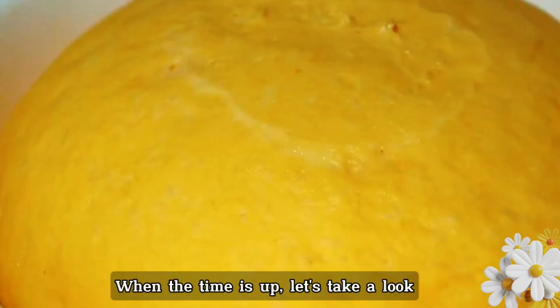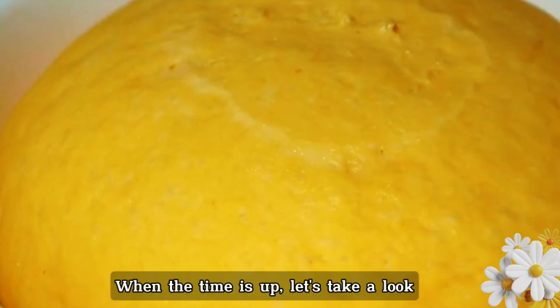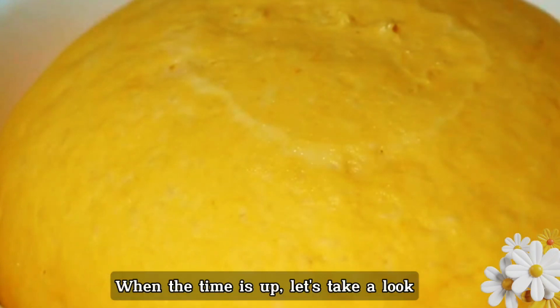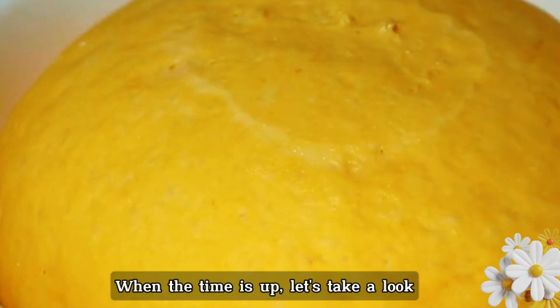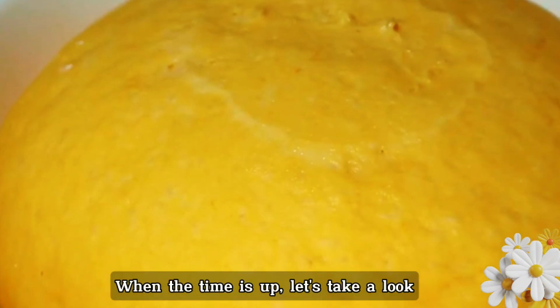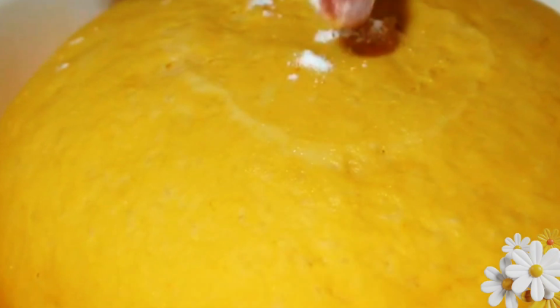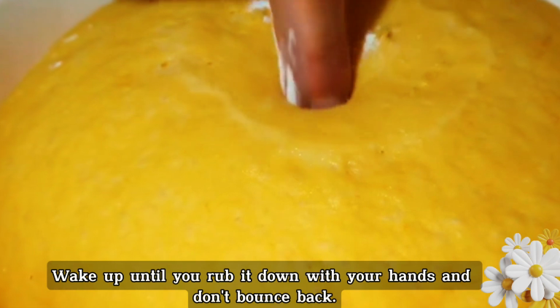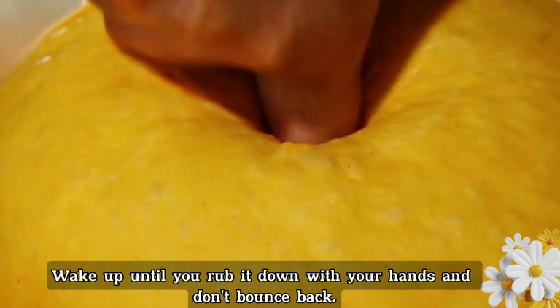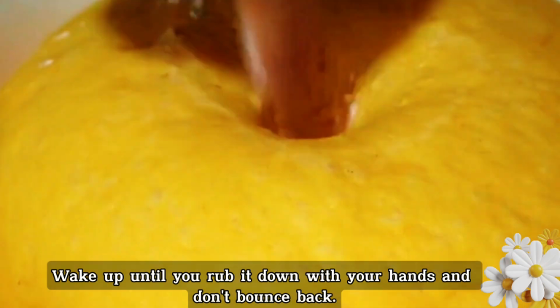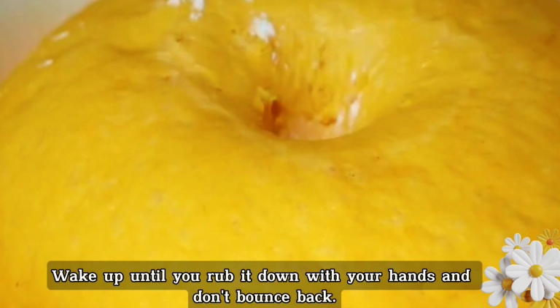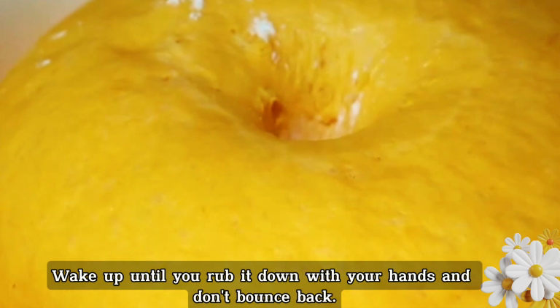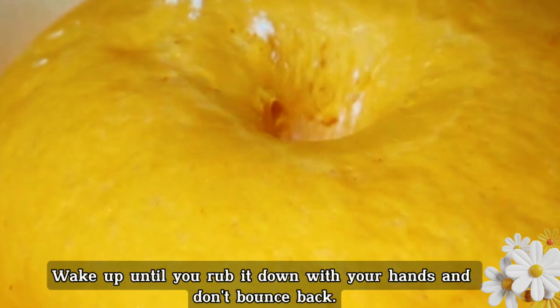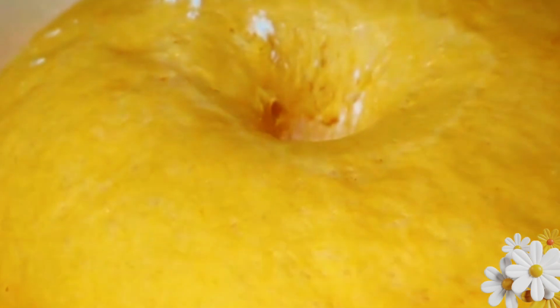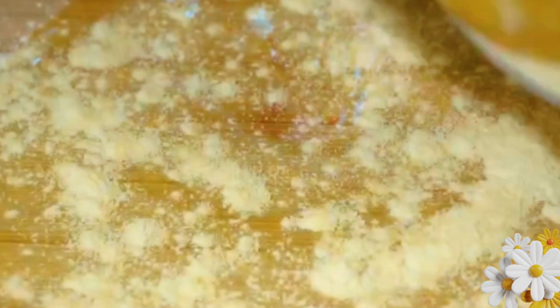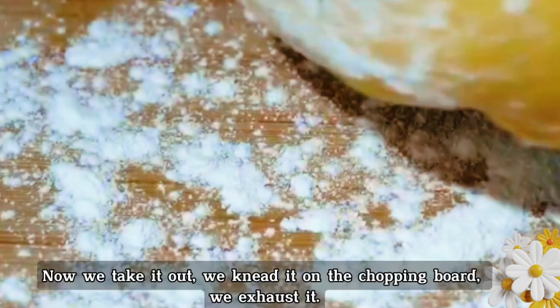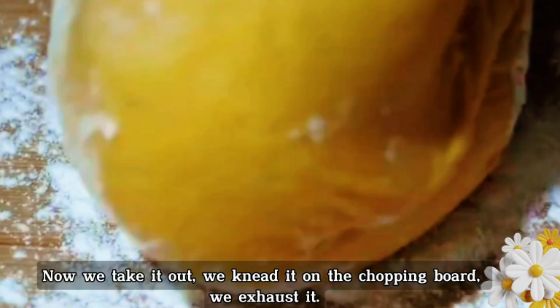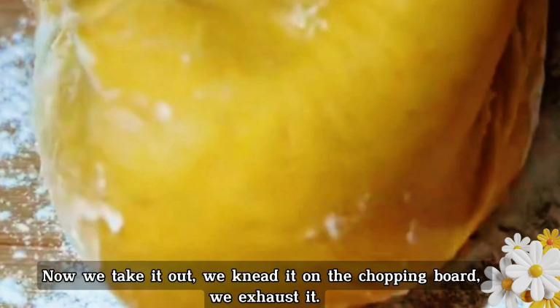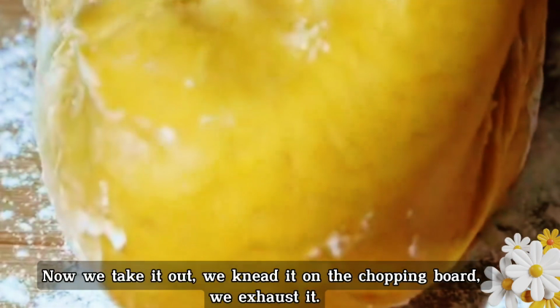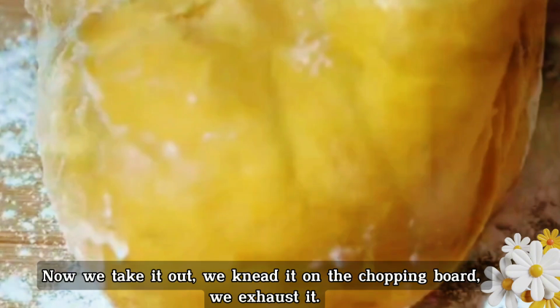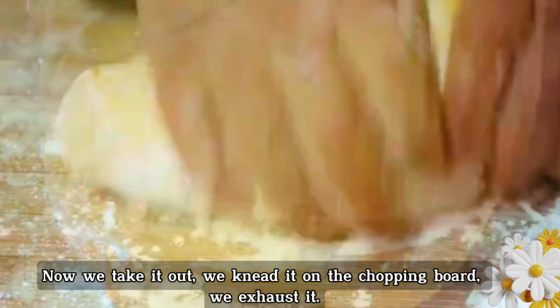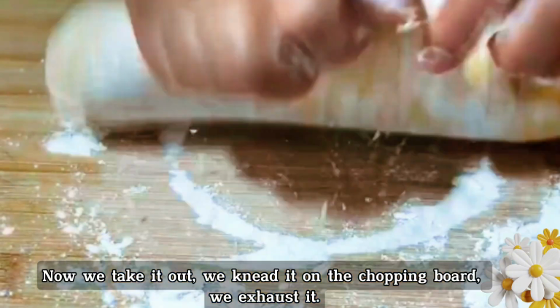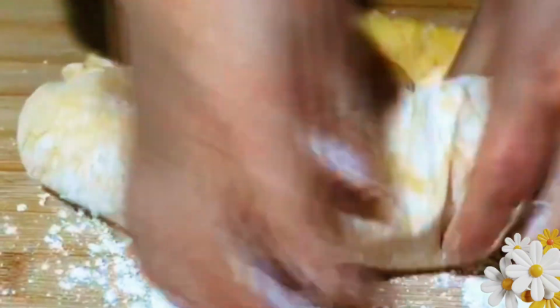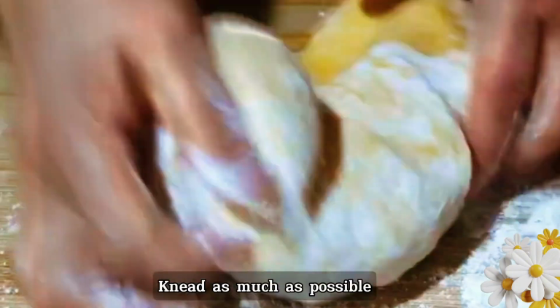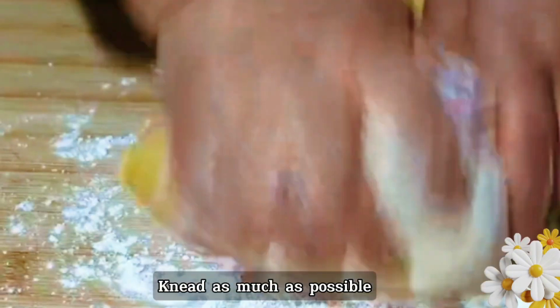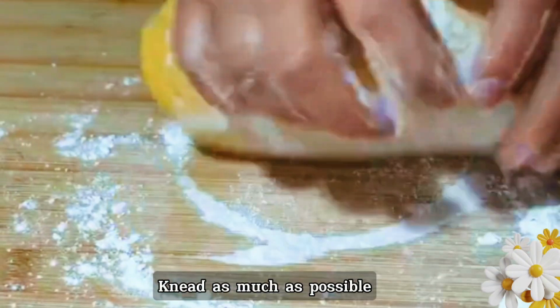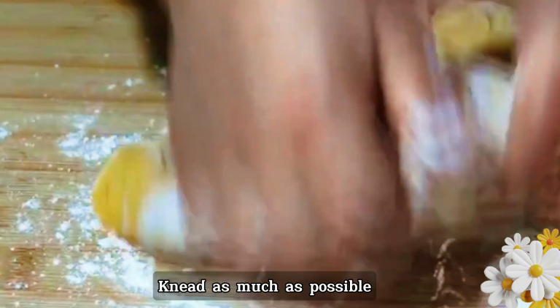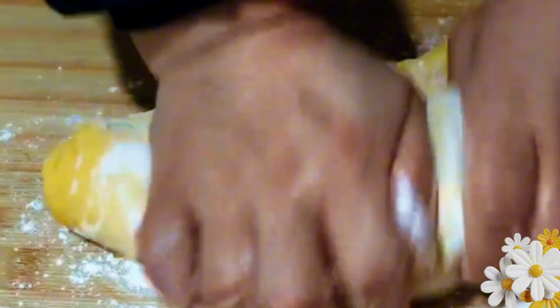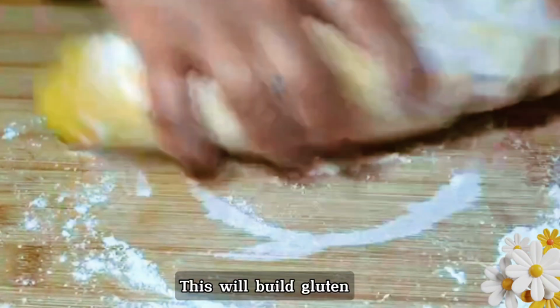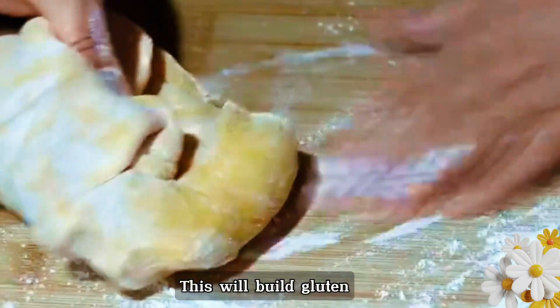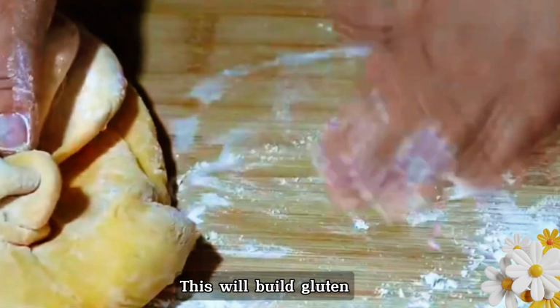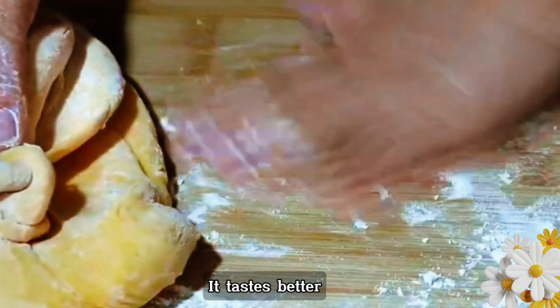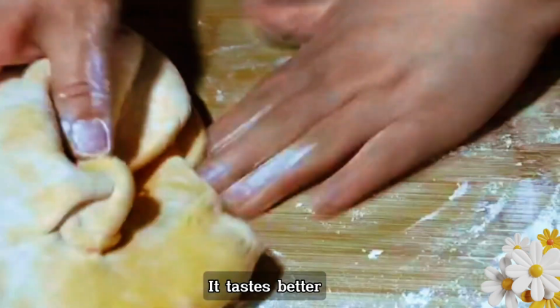When the time is up, the dough has risen until pressing it with your hand does not spring back. Take it out and knead it on the chopping board to exhaust the air. Knead as much as possible — this builds gluten and makes it taste better.